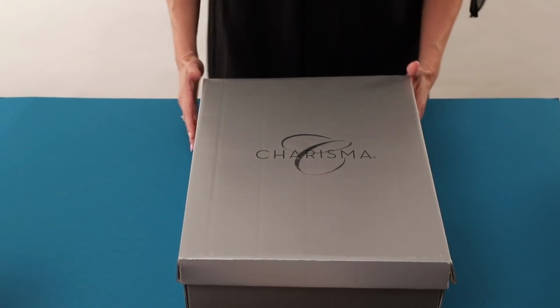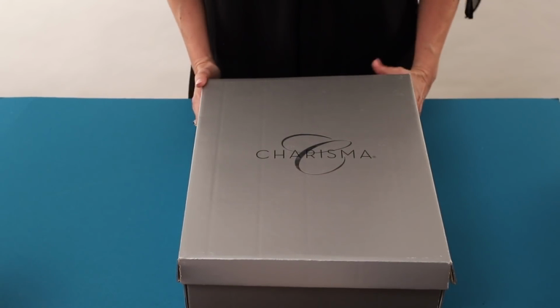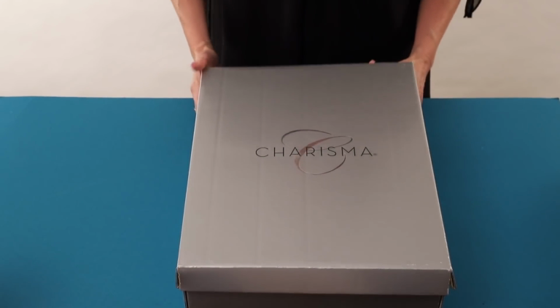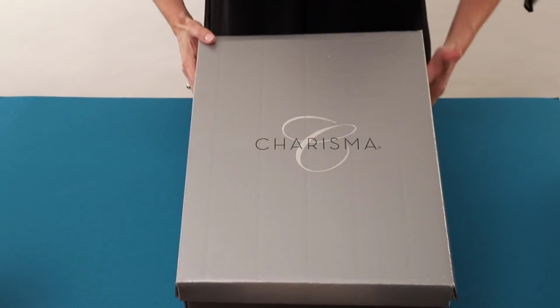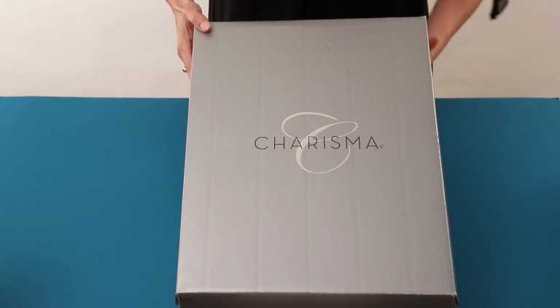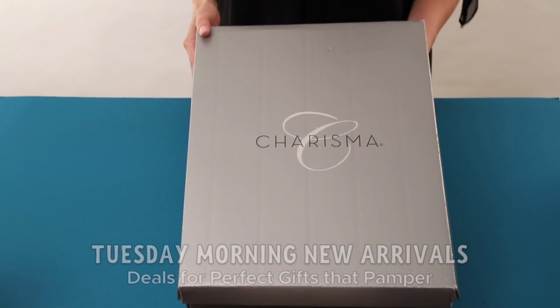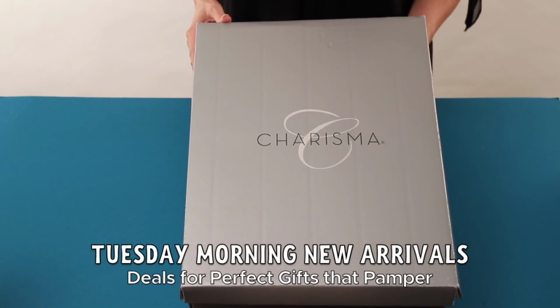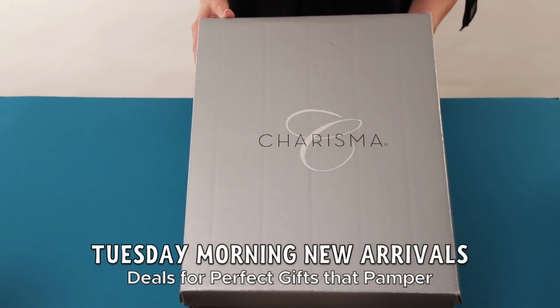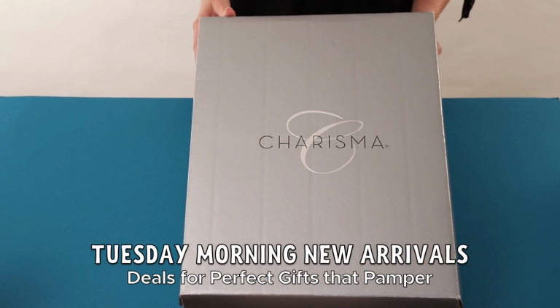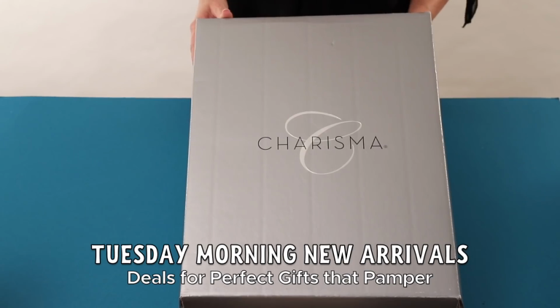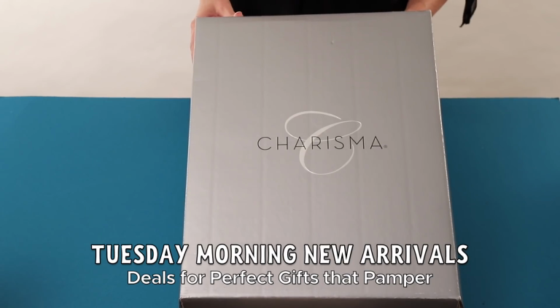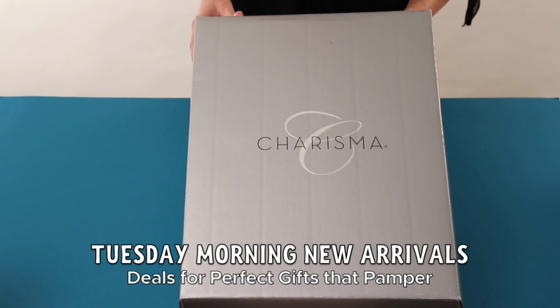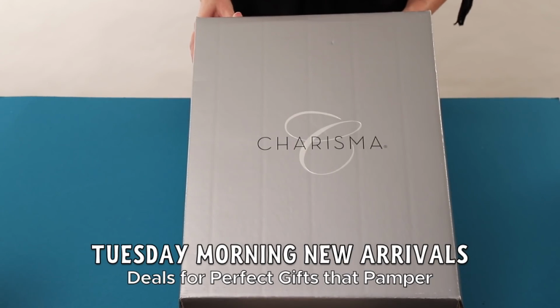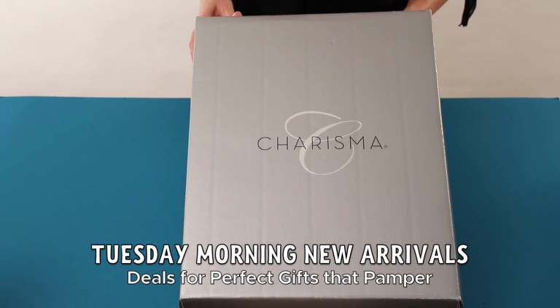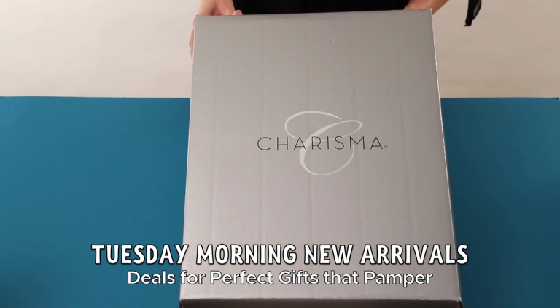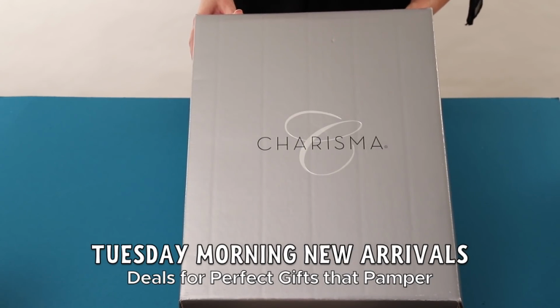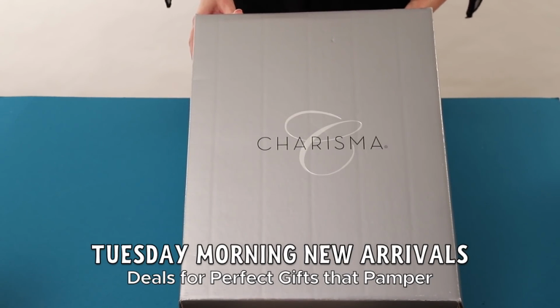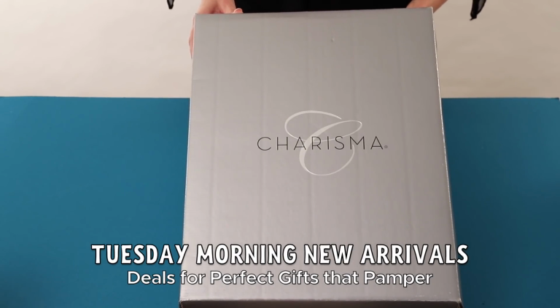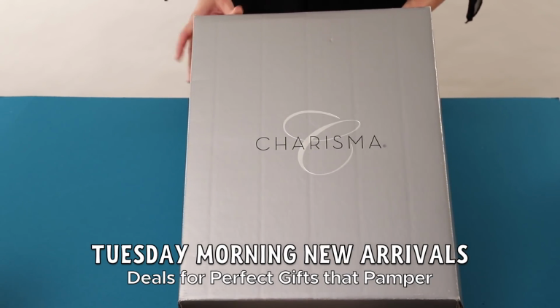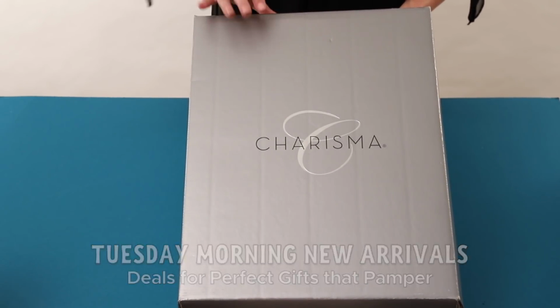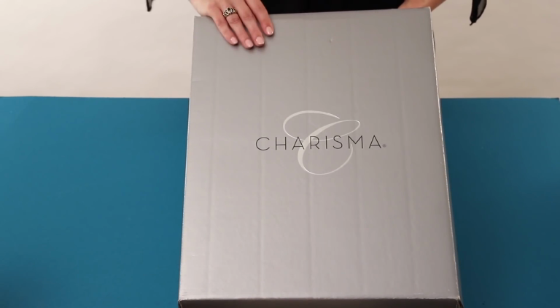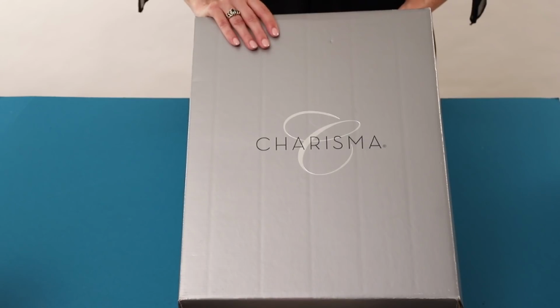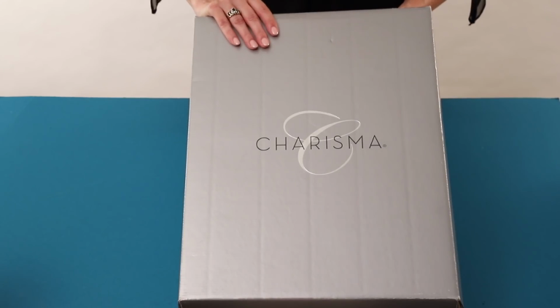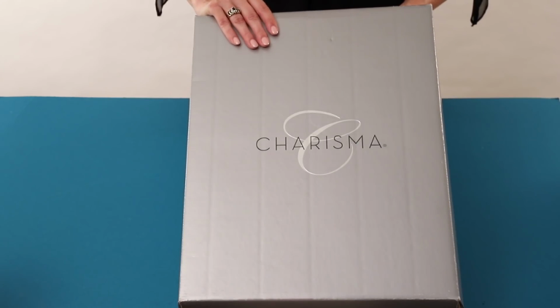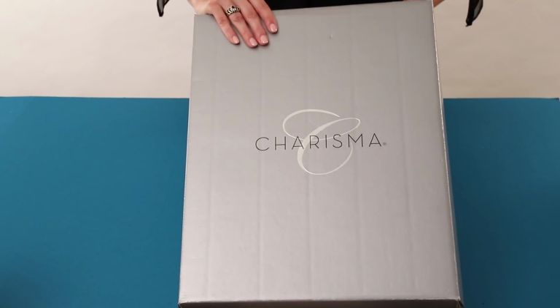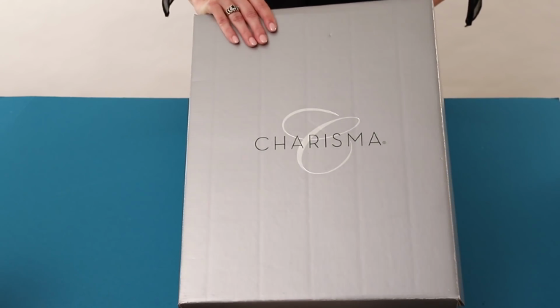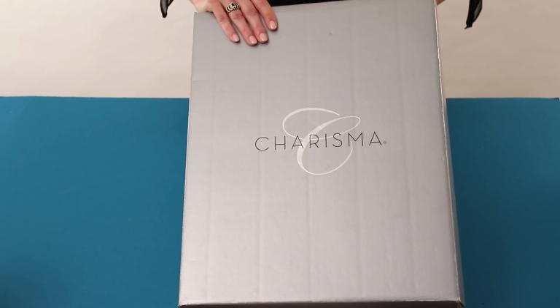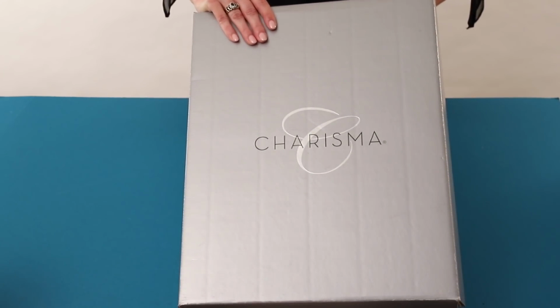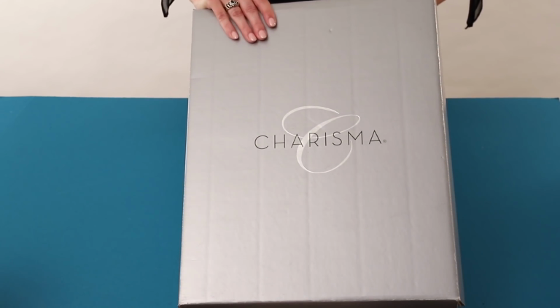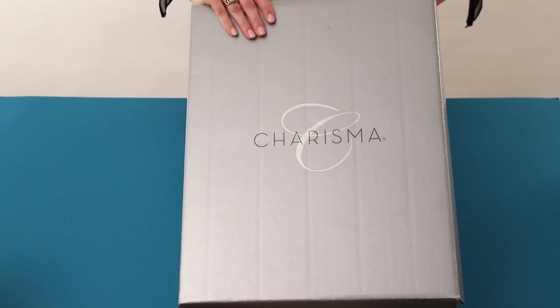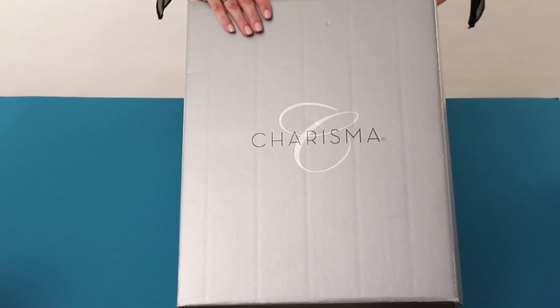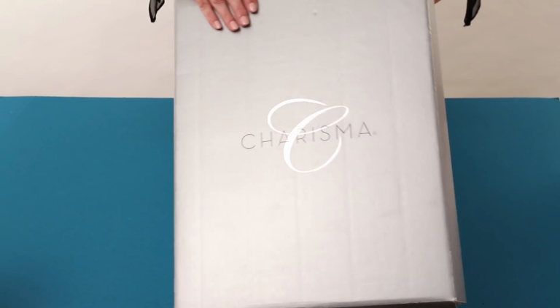Hi, I'm the Tuesday Morning Bath Buyer and today I want to share with you some great deals that I have found in bathrobes. Bathrobes make a wonderful gift for your mom, your grandmother, your sister, a friend, or even yourself.